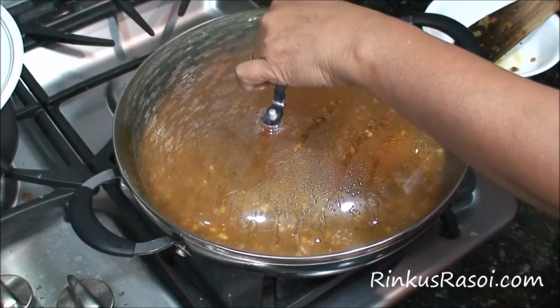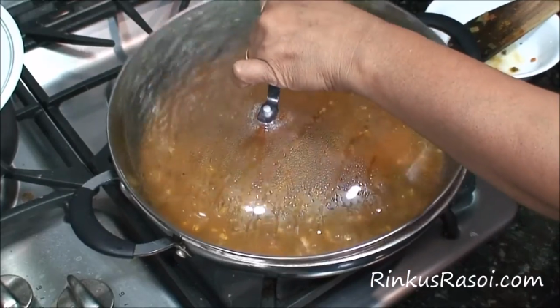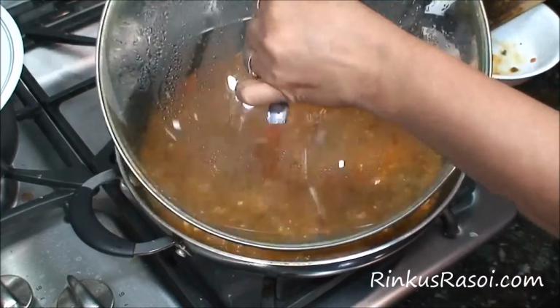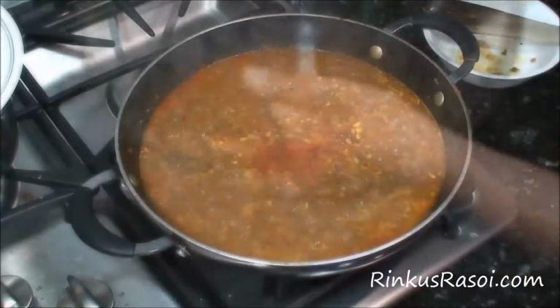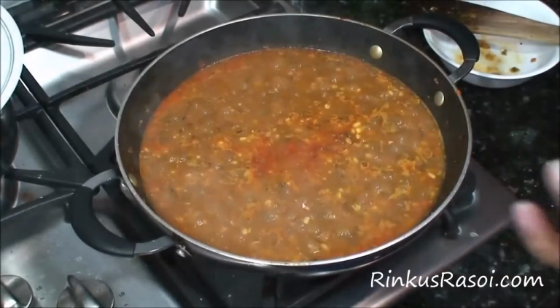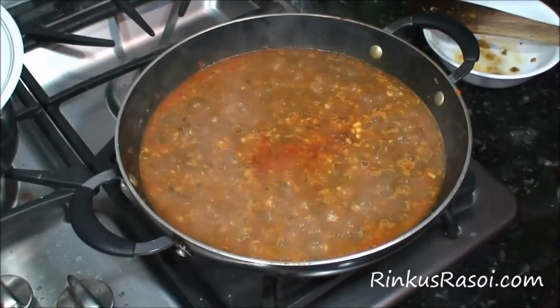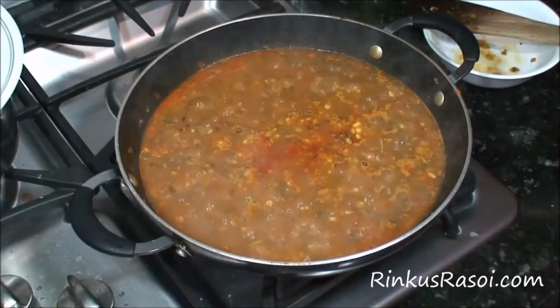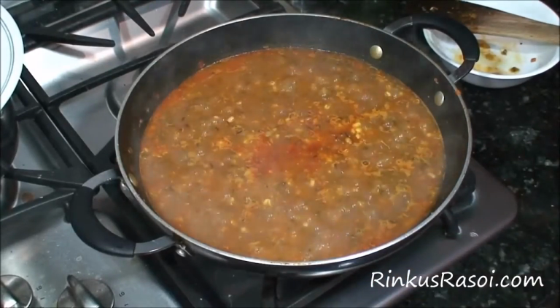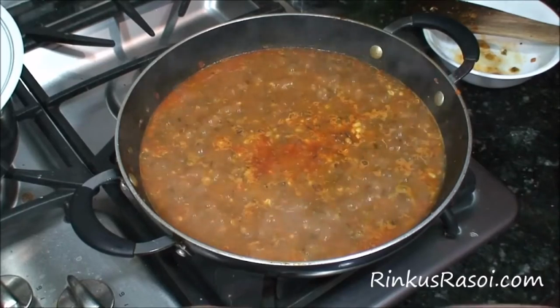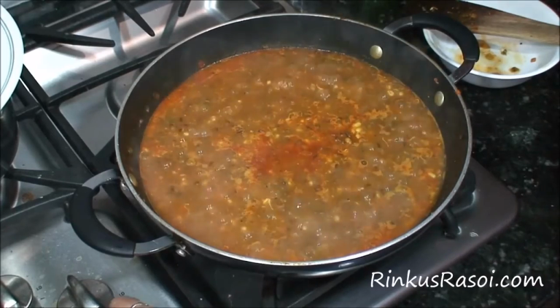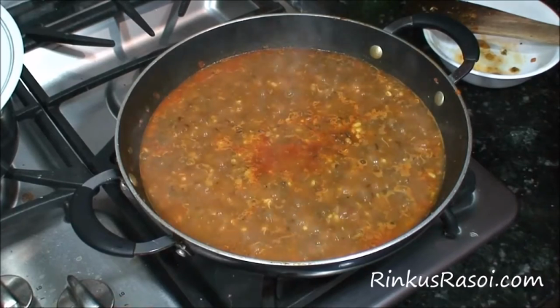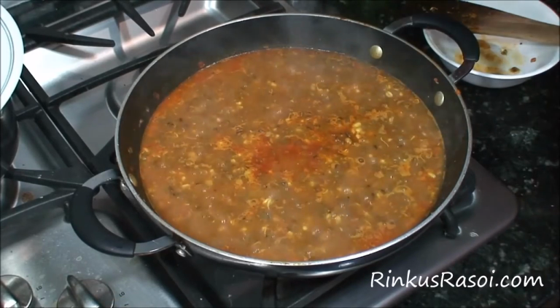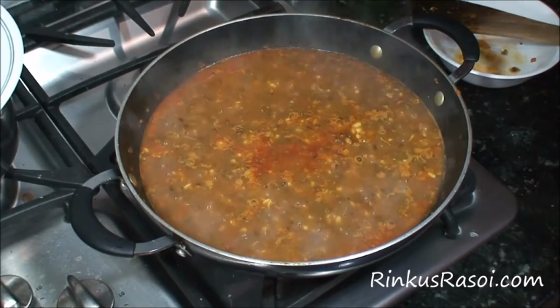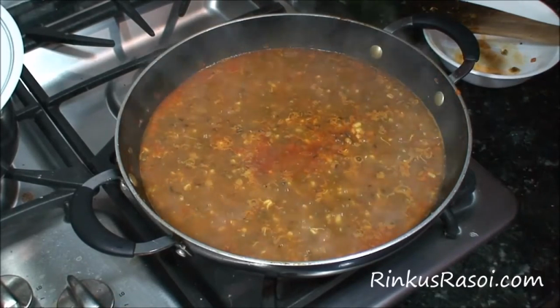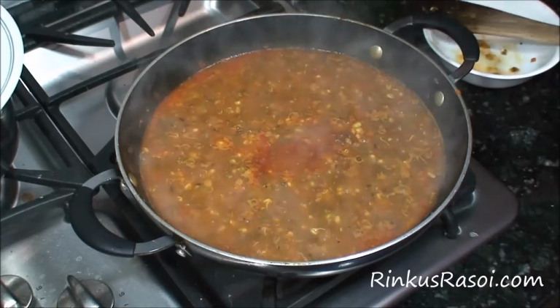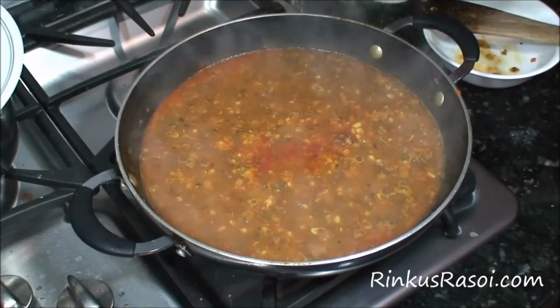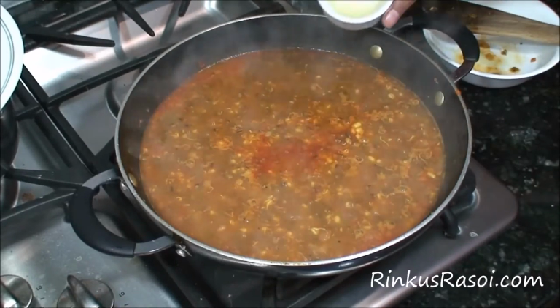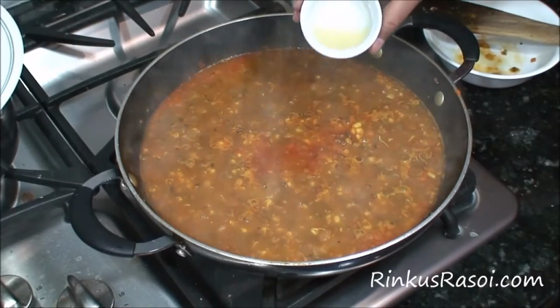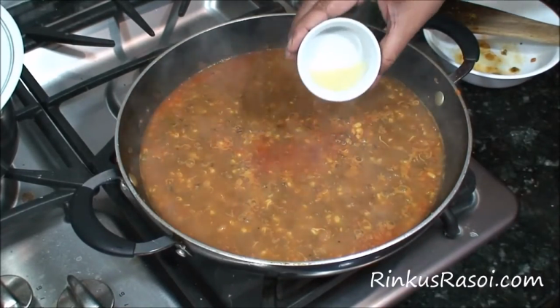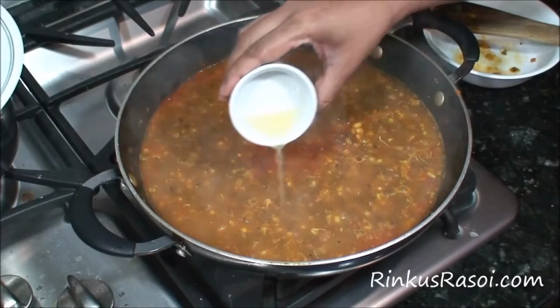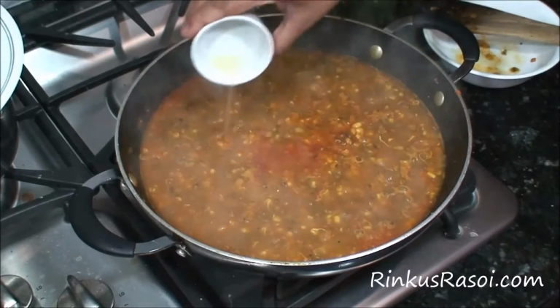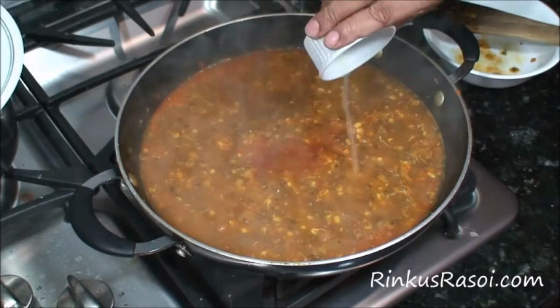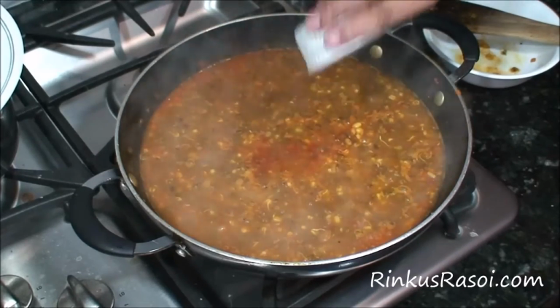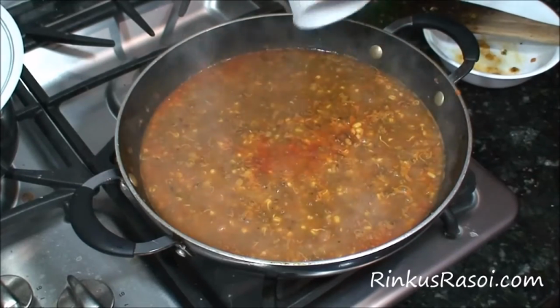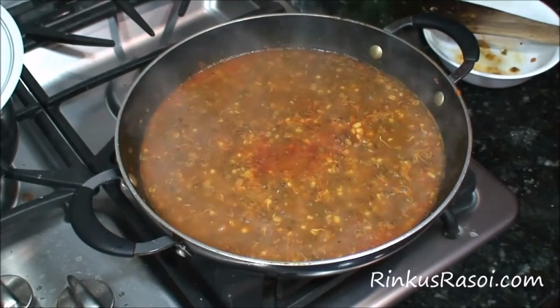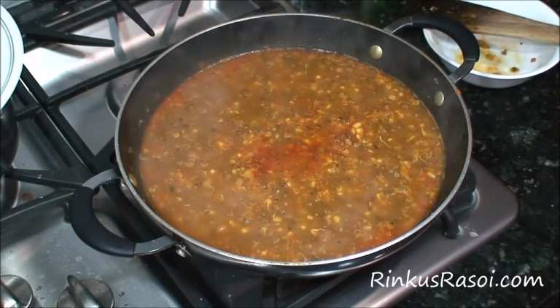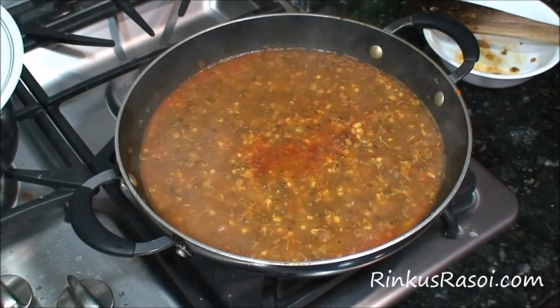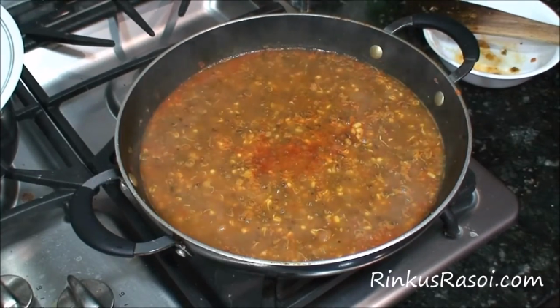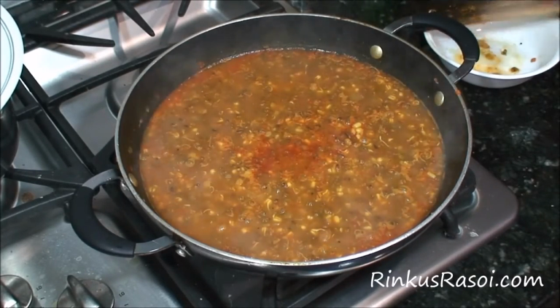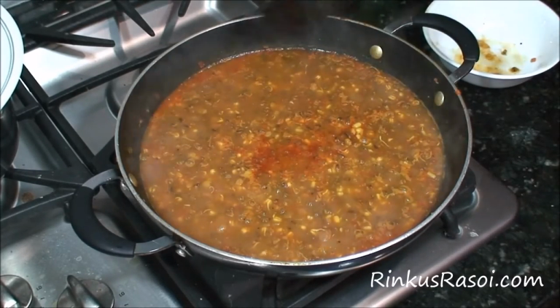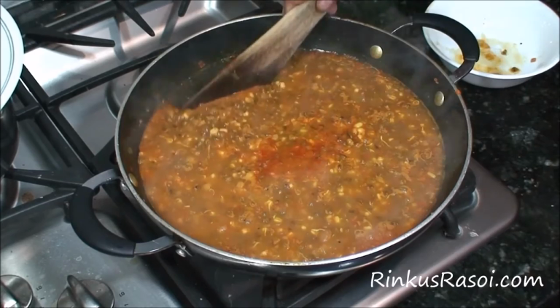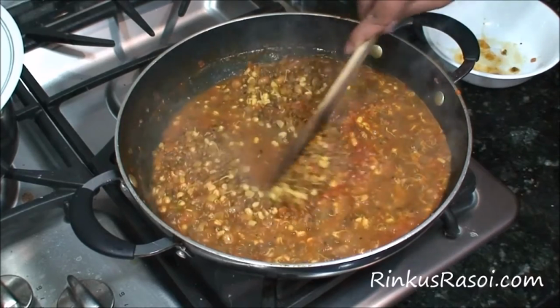It's been 10 minutes and as you can see, the oil is separated and everything has cooked nicely — you can see a very nice gravy. Now I am going to turn off the flame and add half a teaspoon of lemon juice. Our beans are ready.